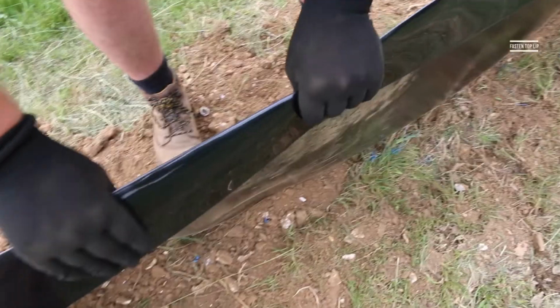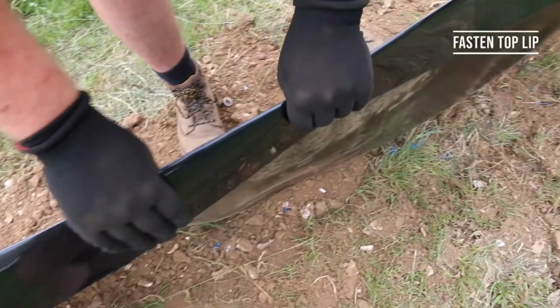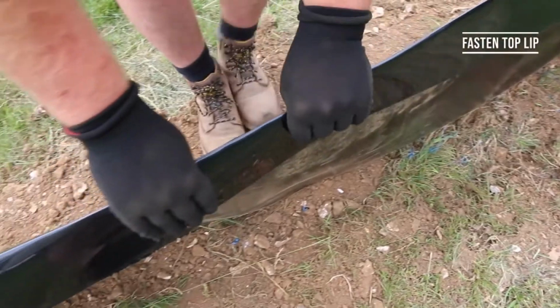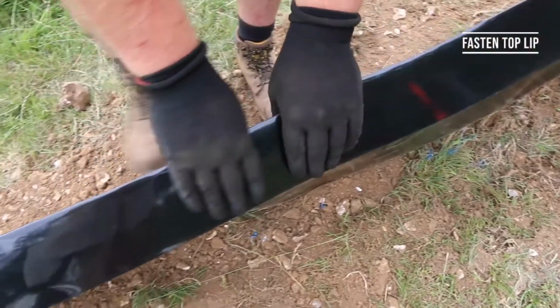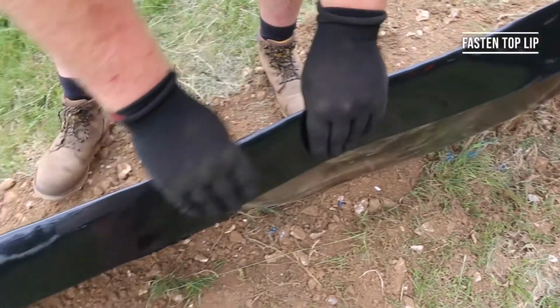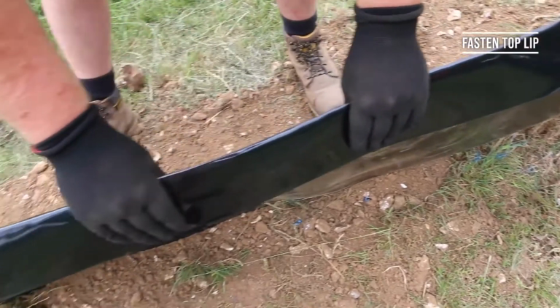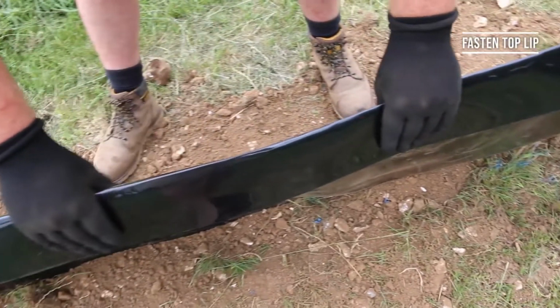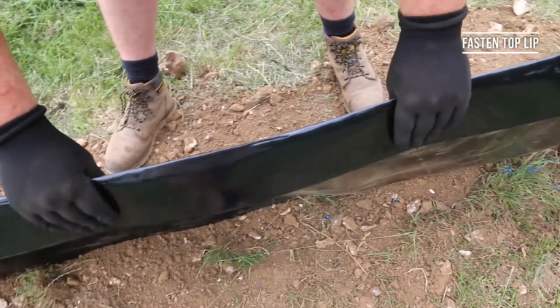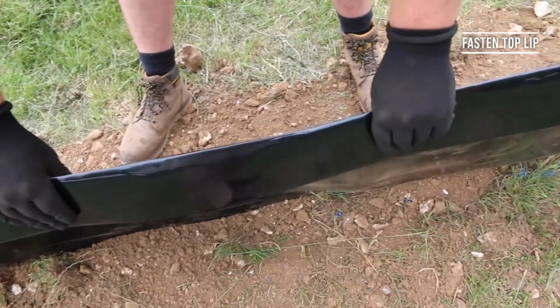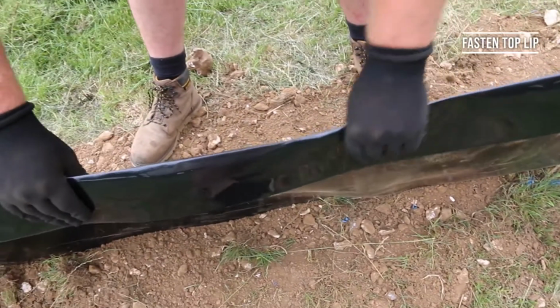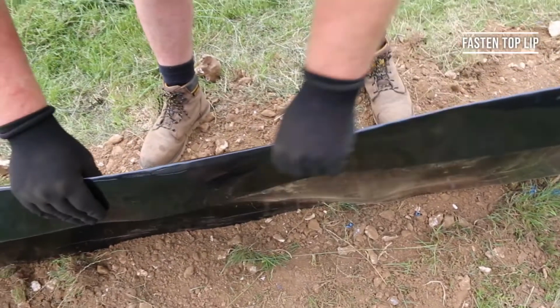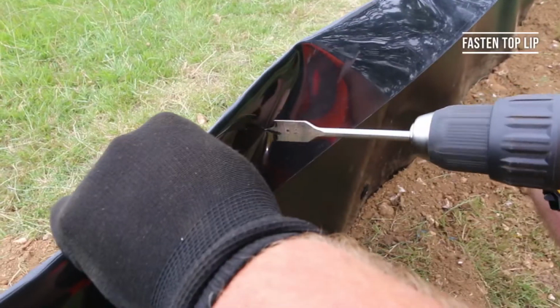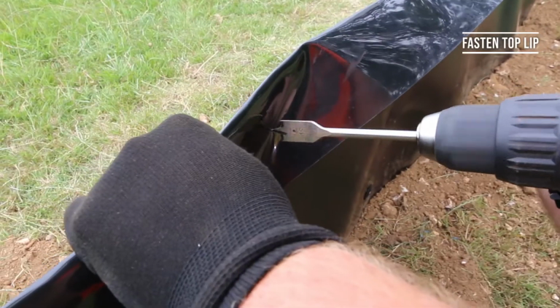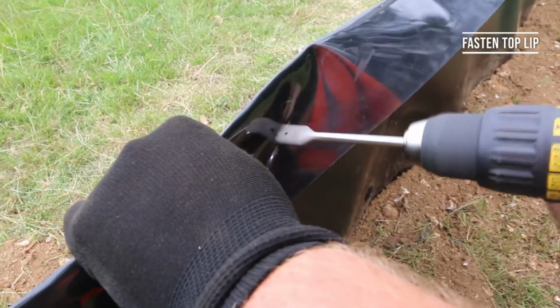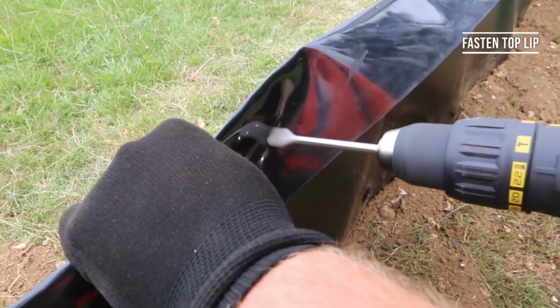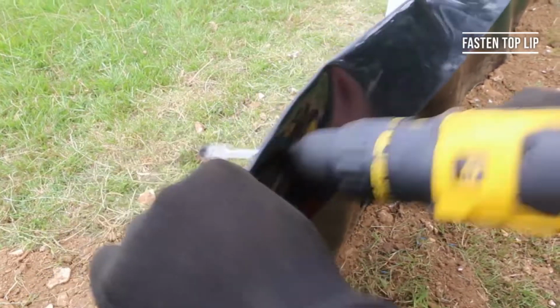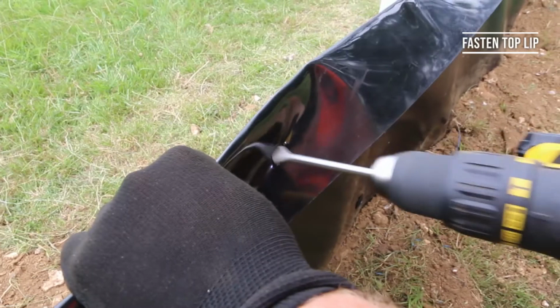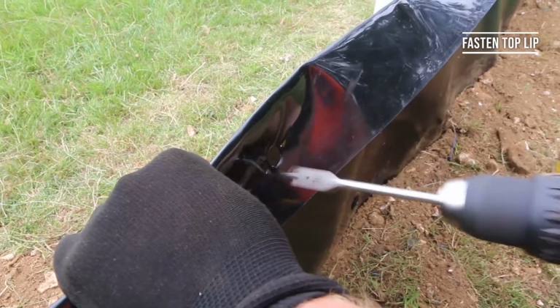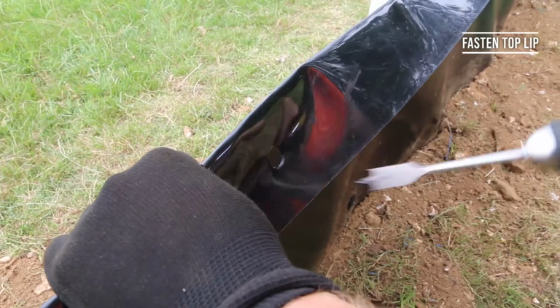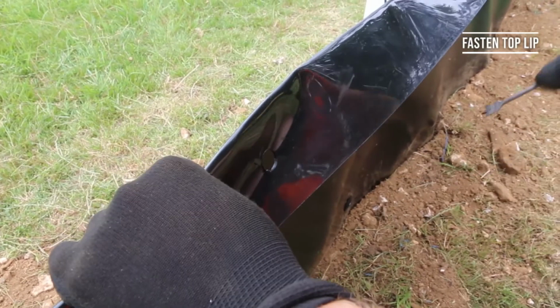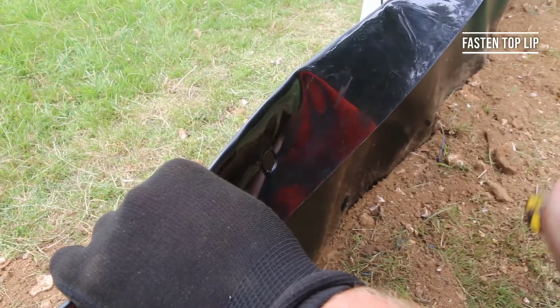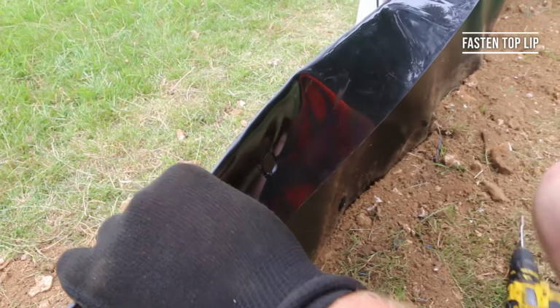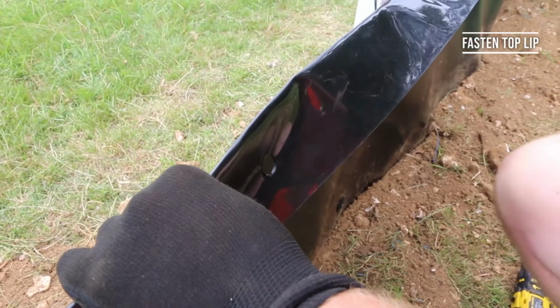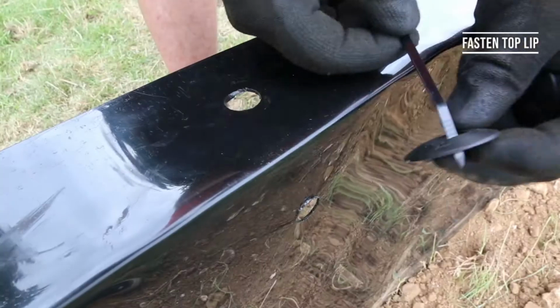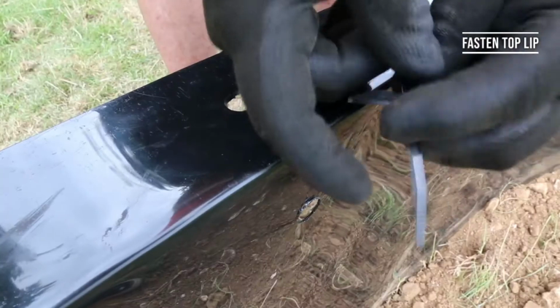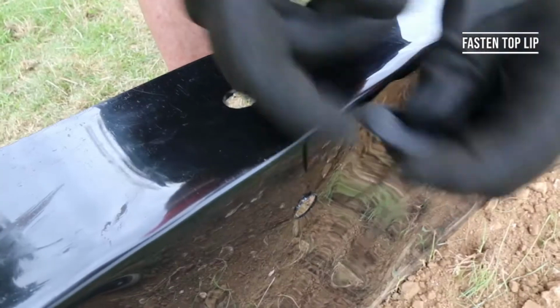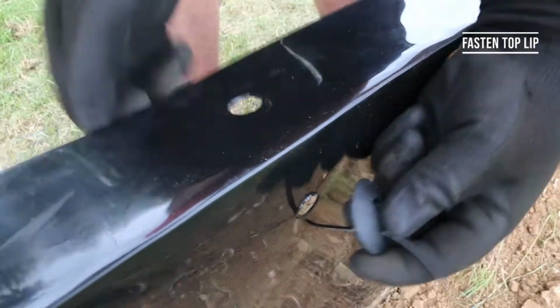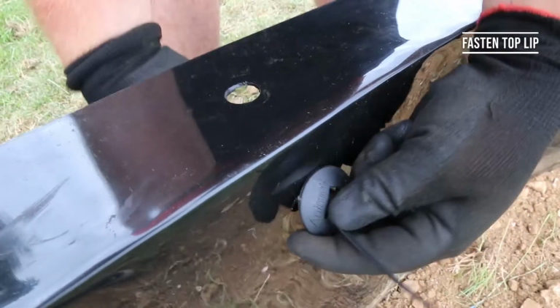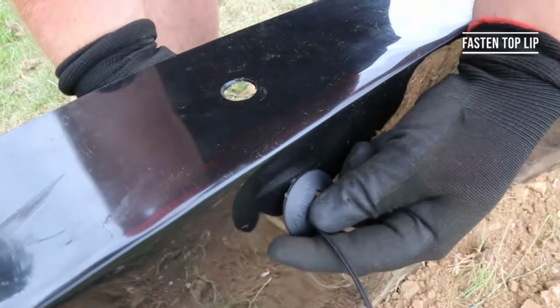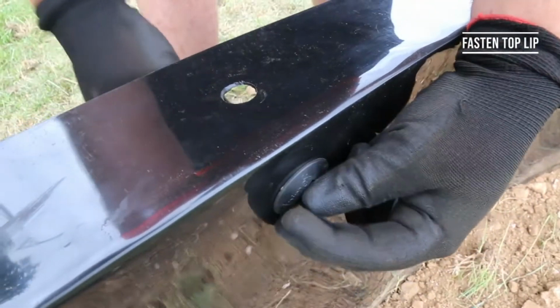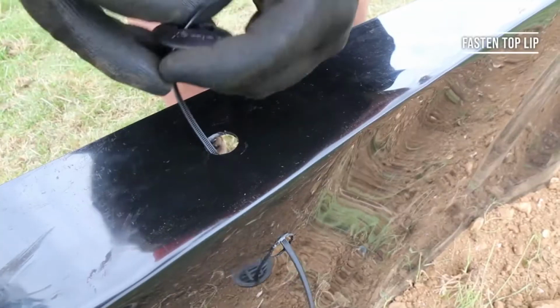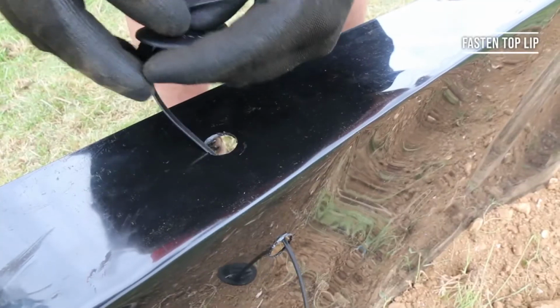Finally, if your project requires it, you can fasten the top anti-climb lip using washer and tie or wire clips. You can also add any gates or one-way jump outs.